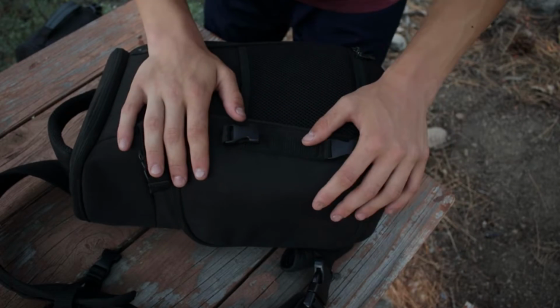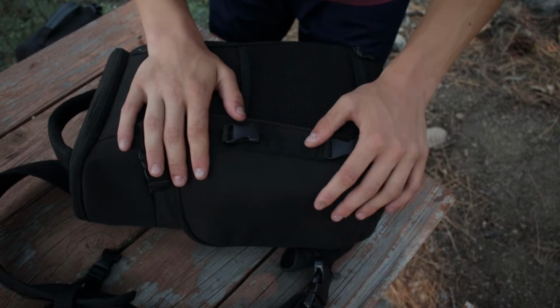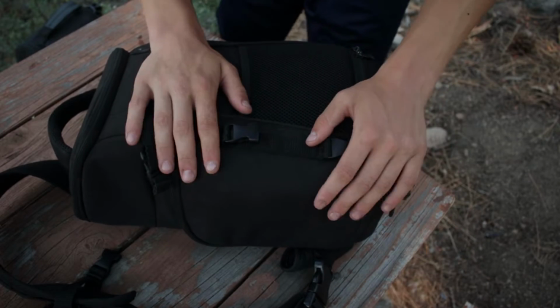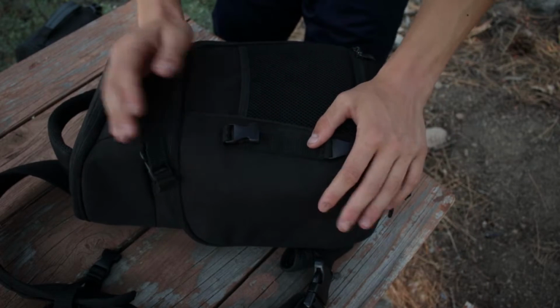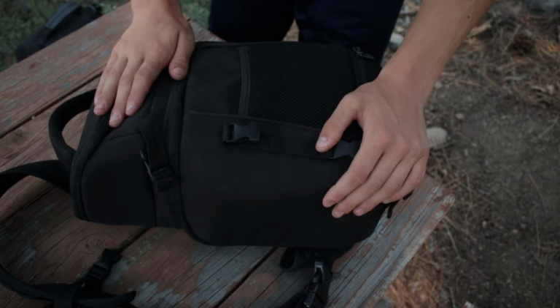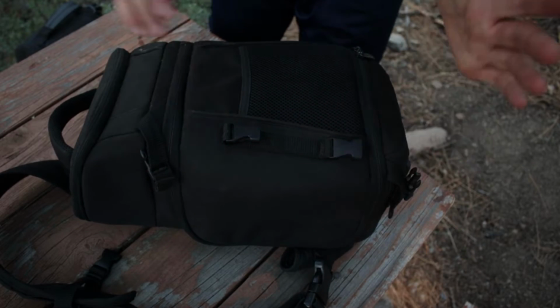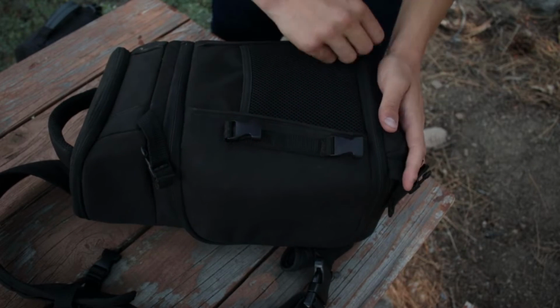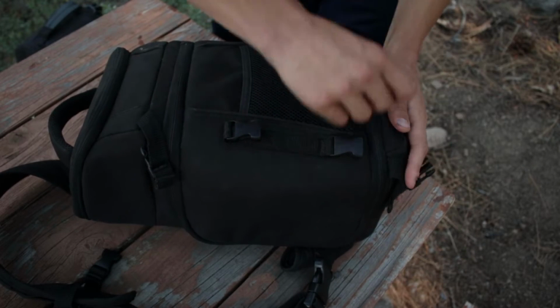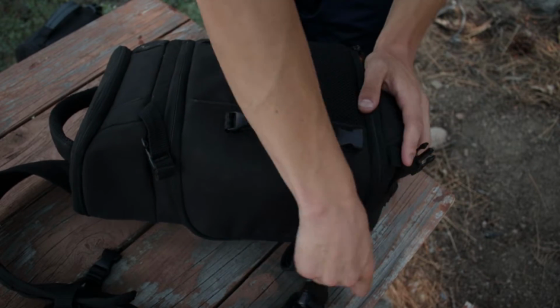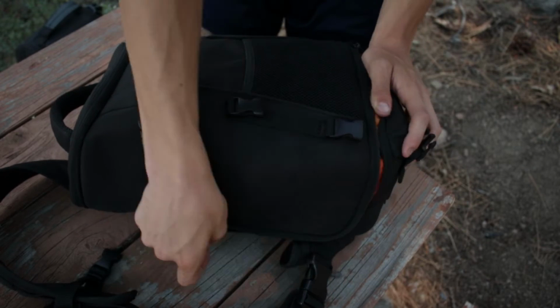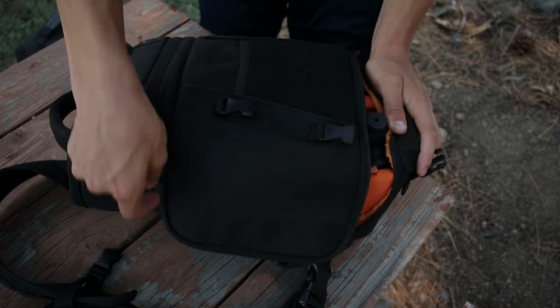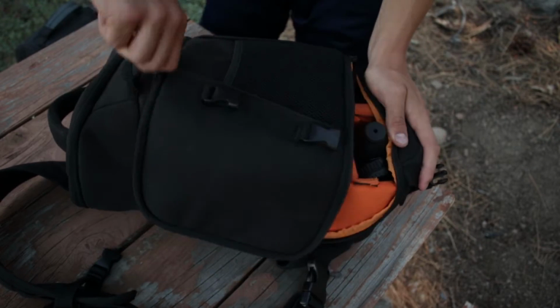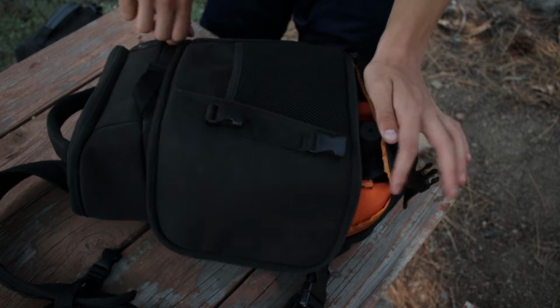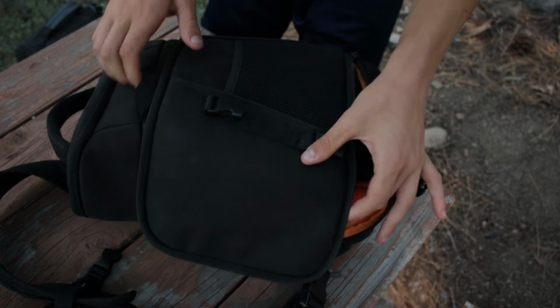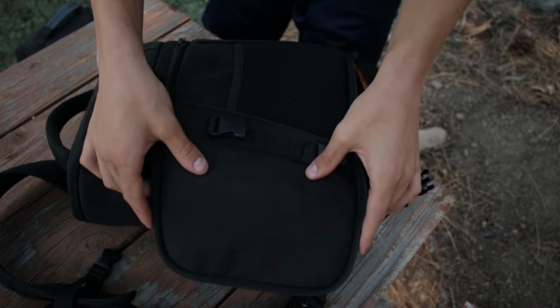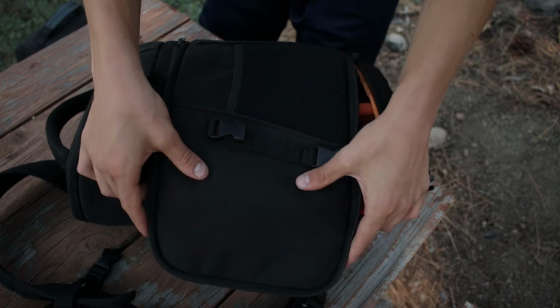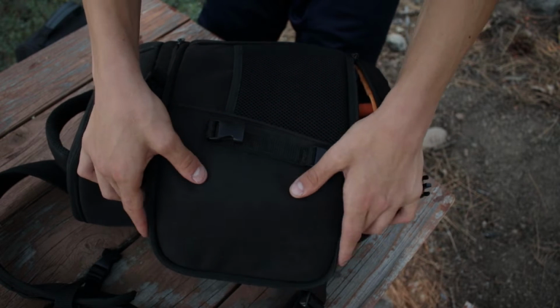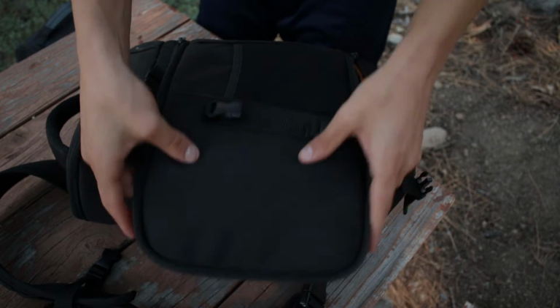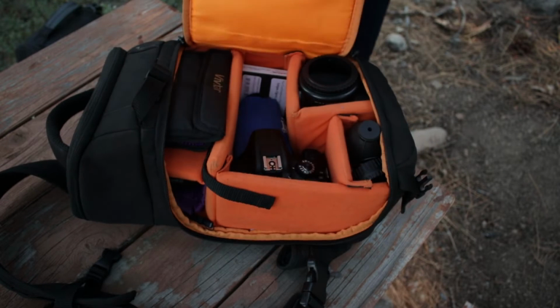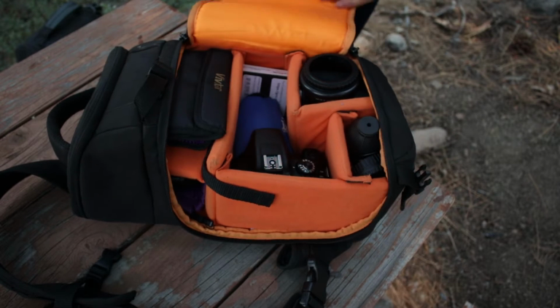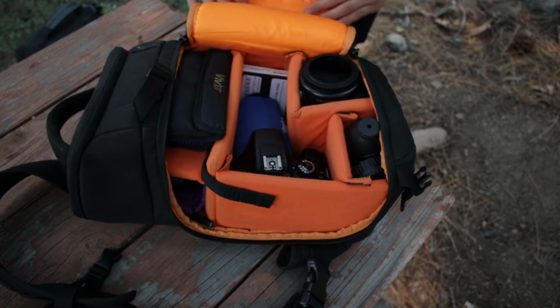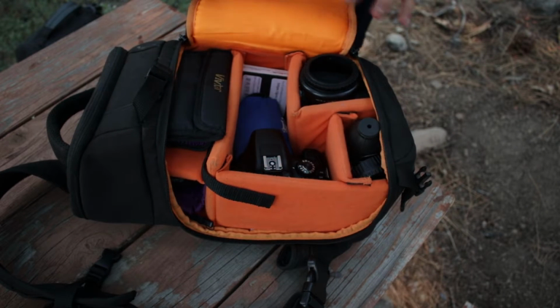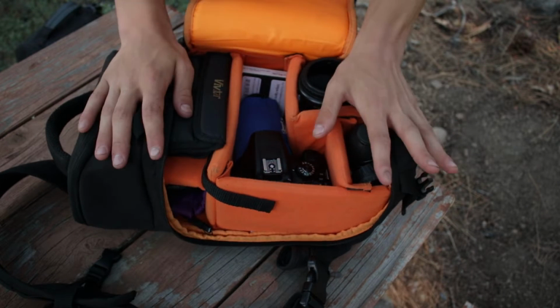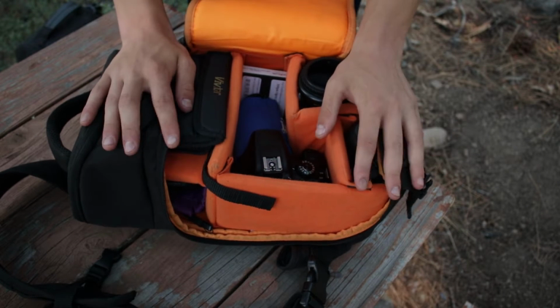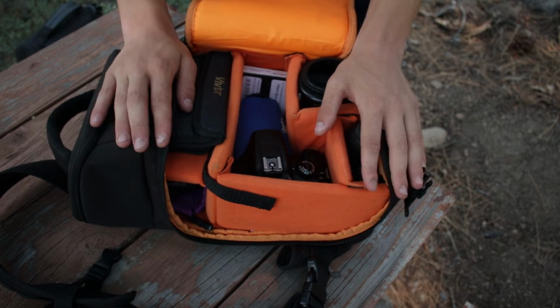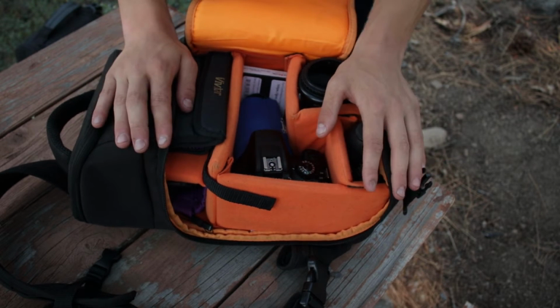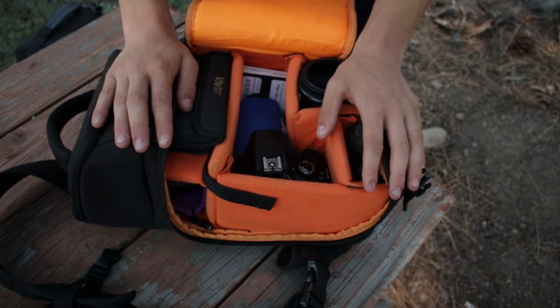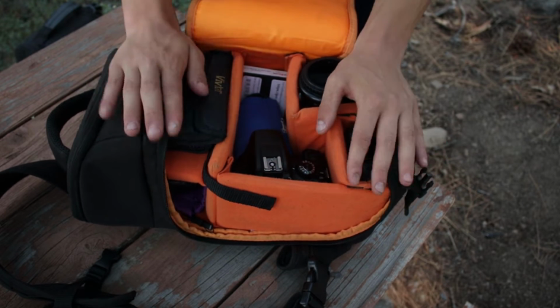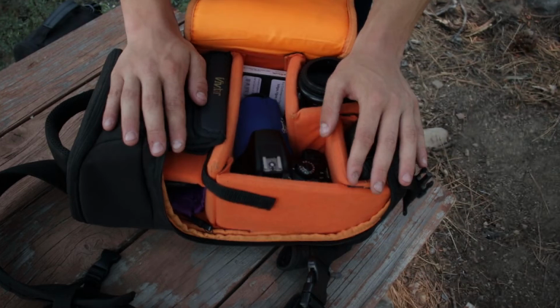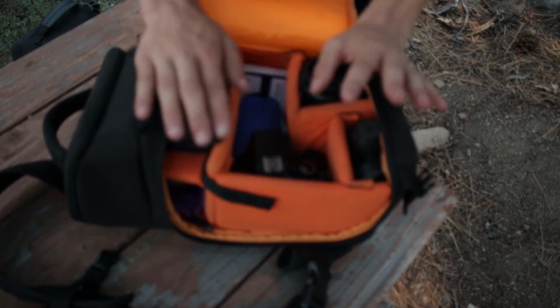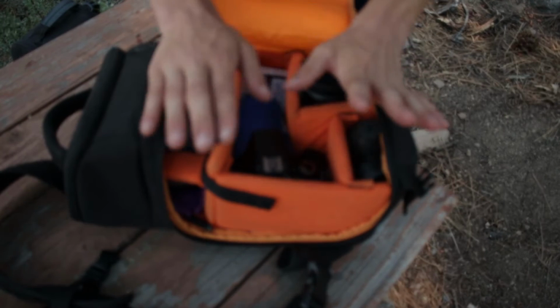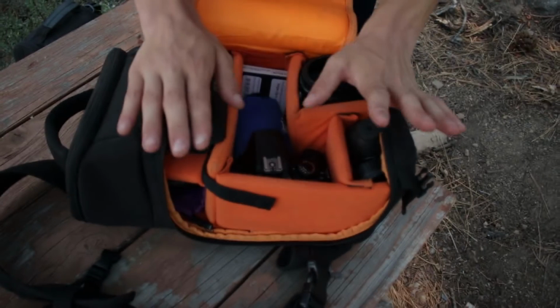Here is my camera bag. Okay, let's open it now. So first thing, this is an Amazon Basics camera bag. Pretty cheap but it works really well.